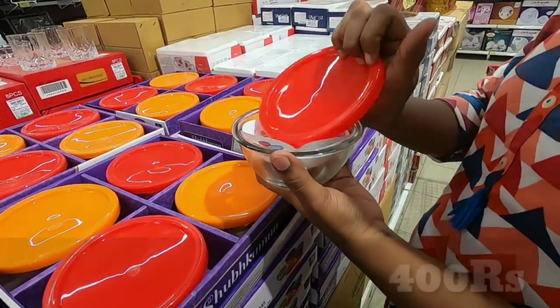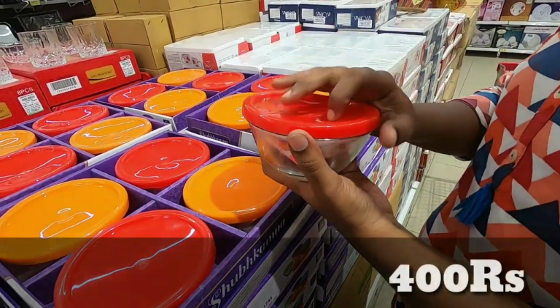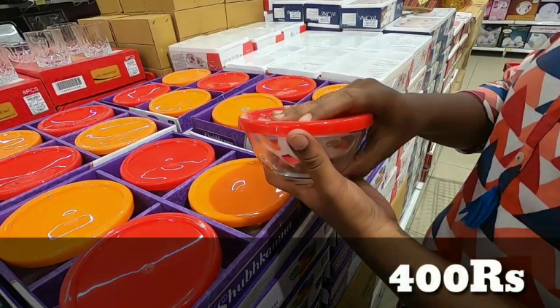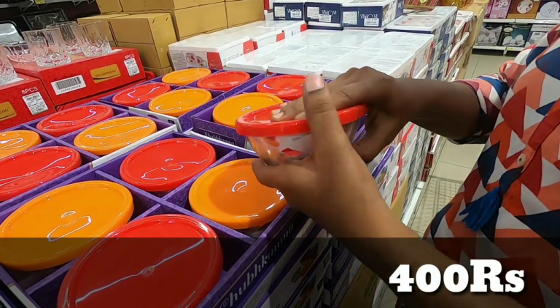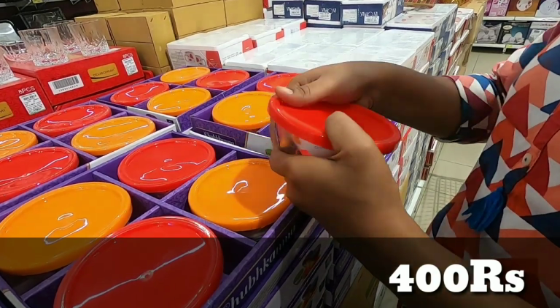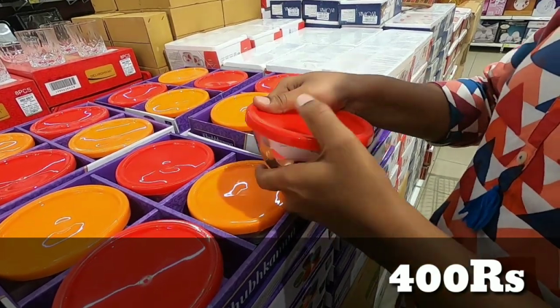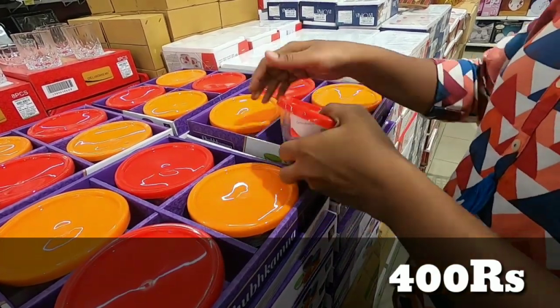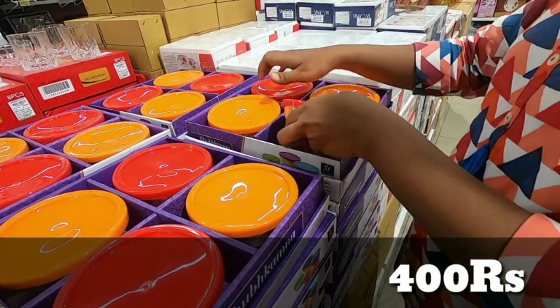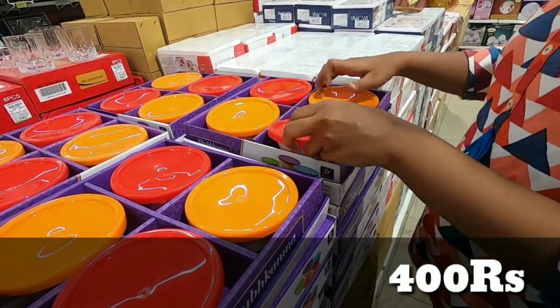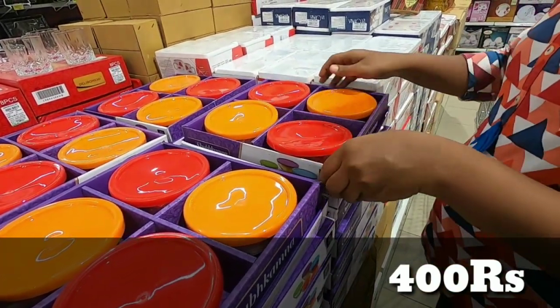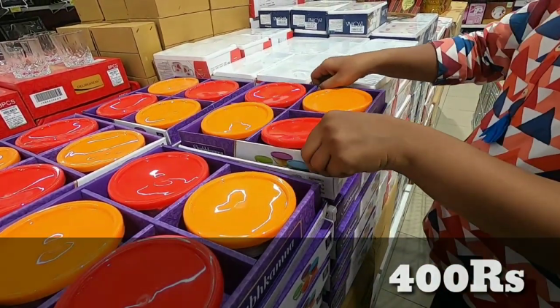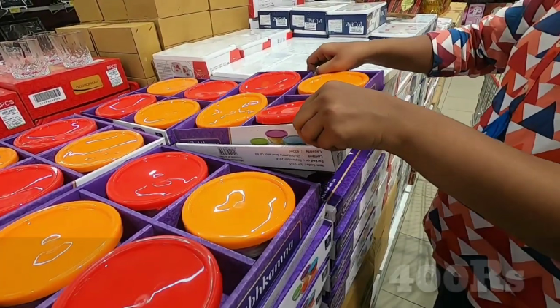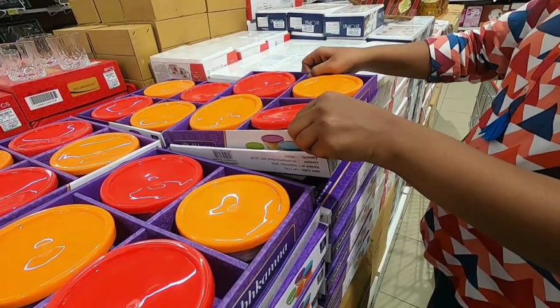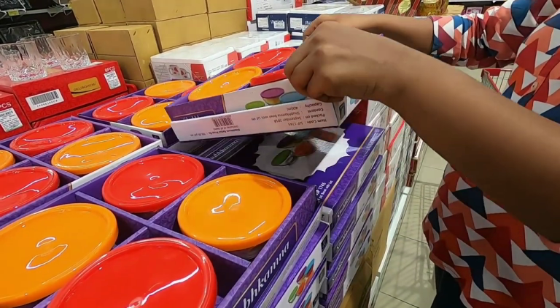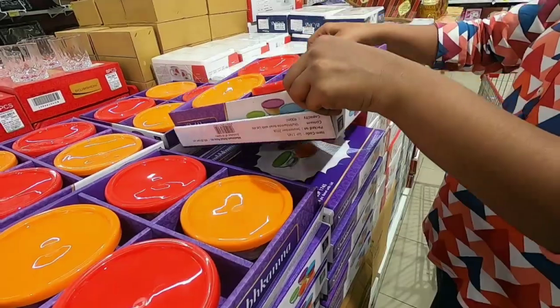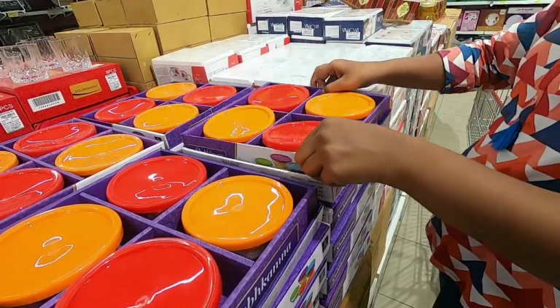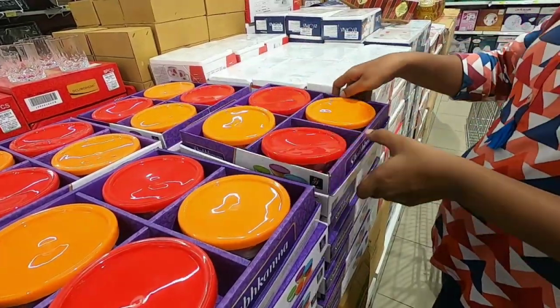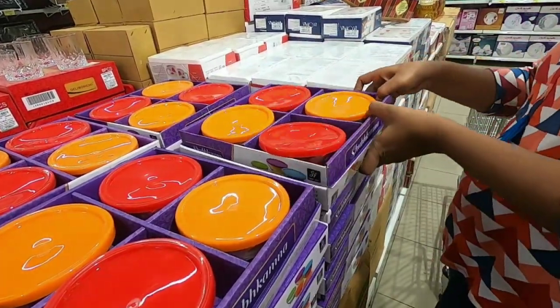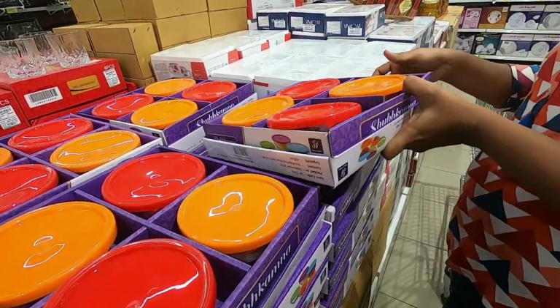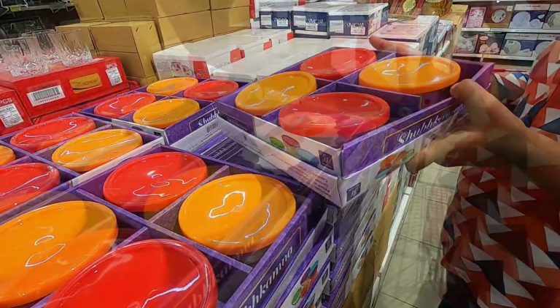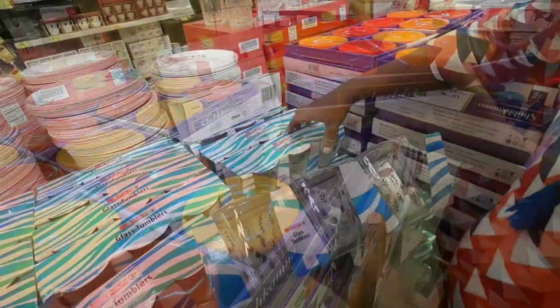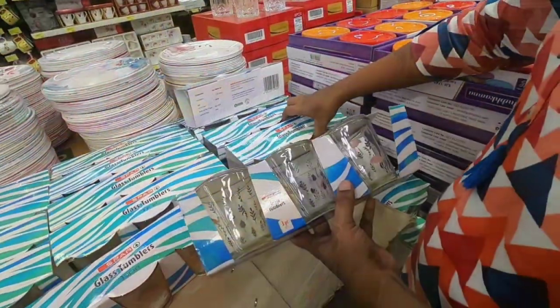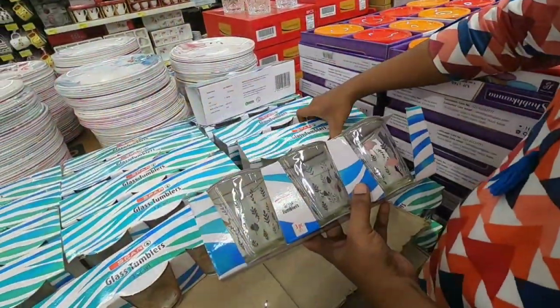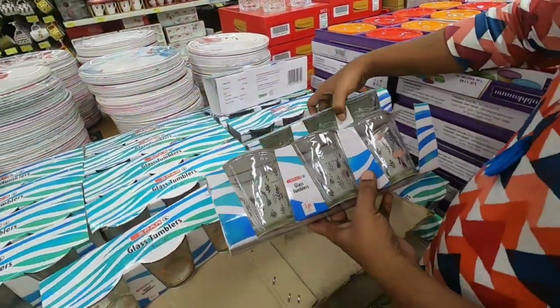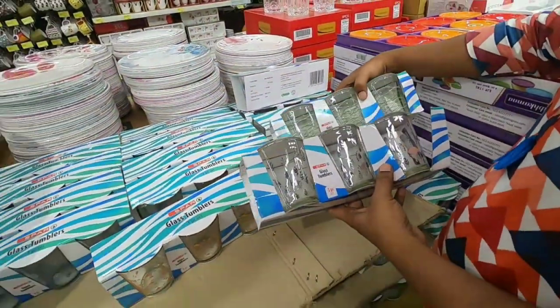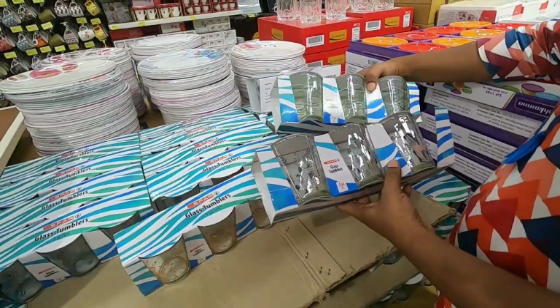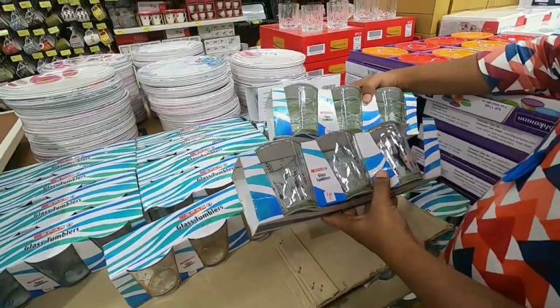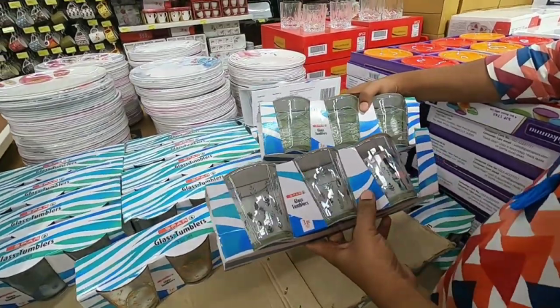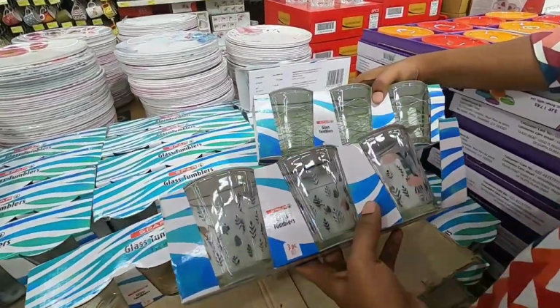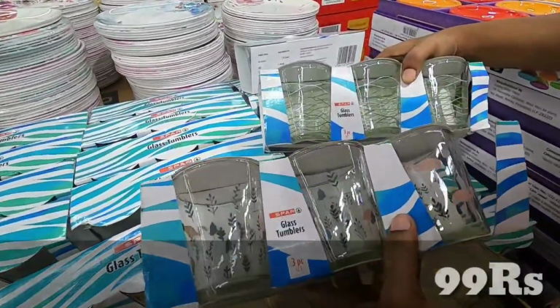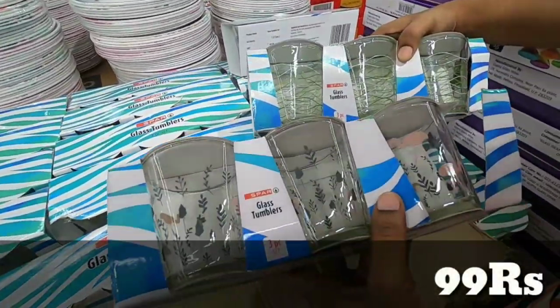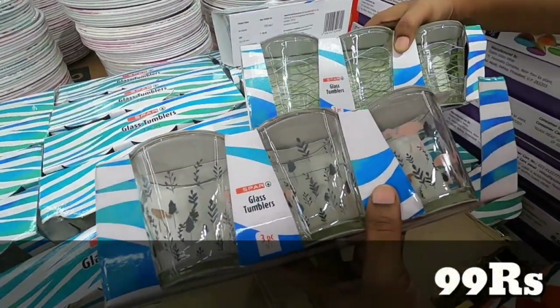If you have 1 piece, it will be a set. There is quality. There is a plastic lid and a glass container. There is also a glass tumbler.